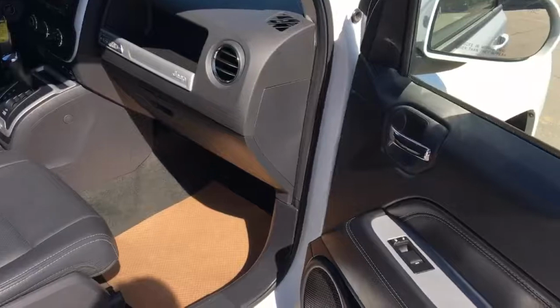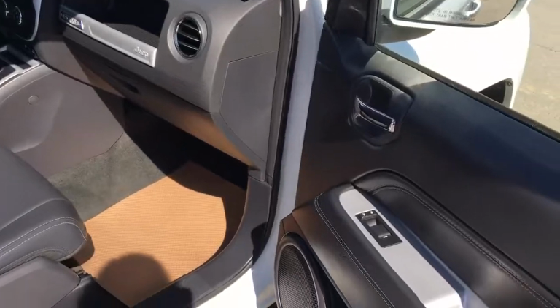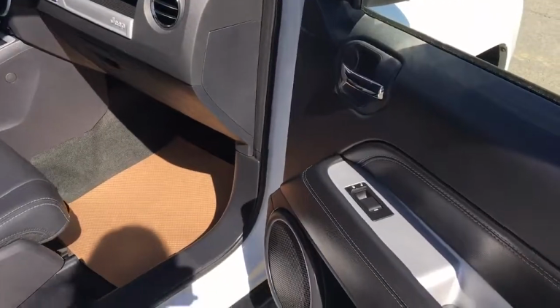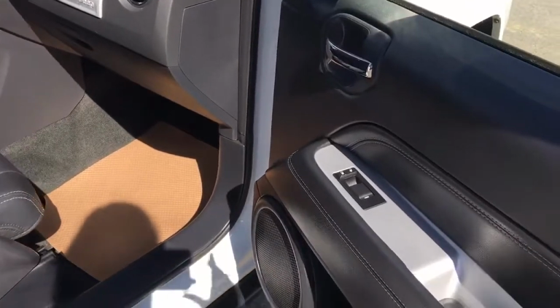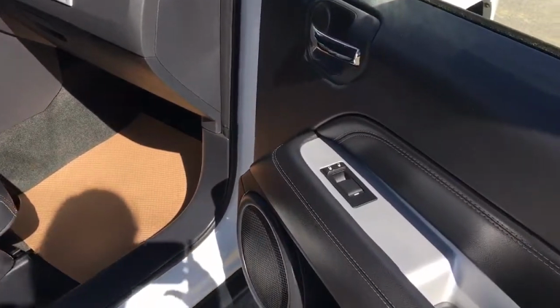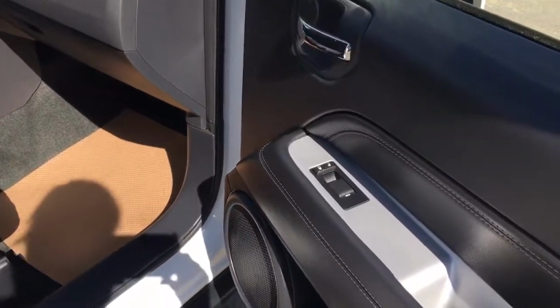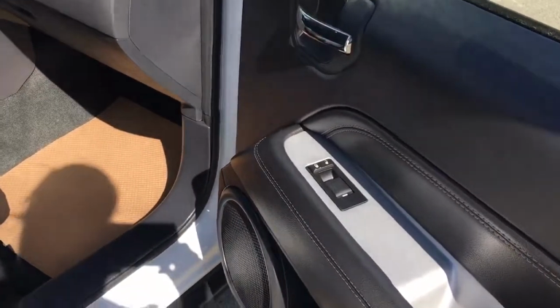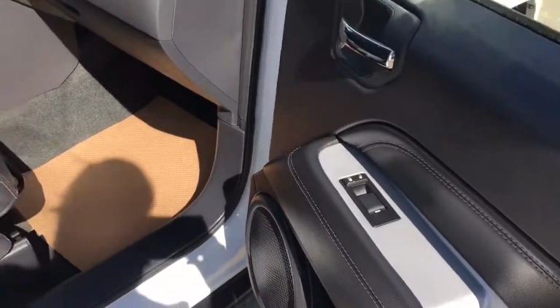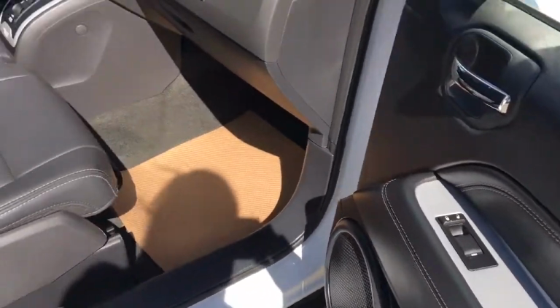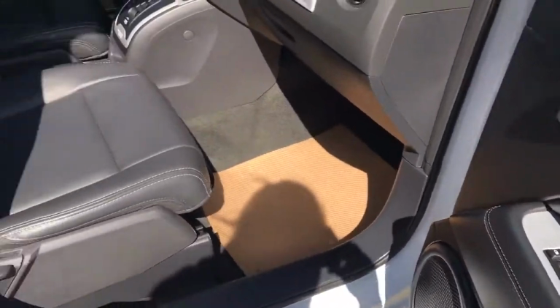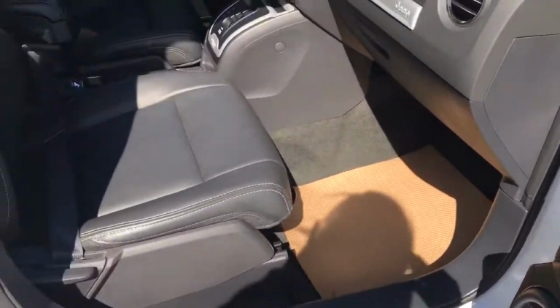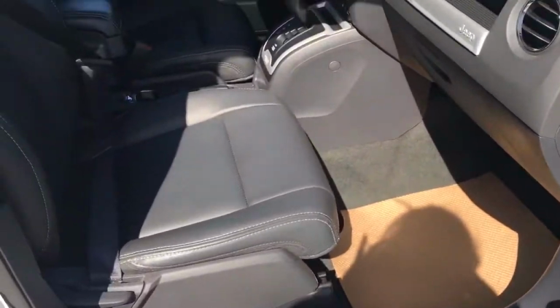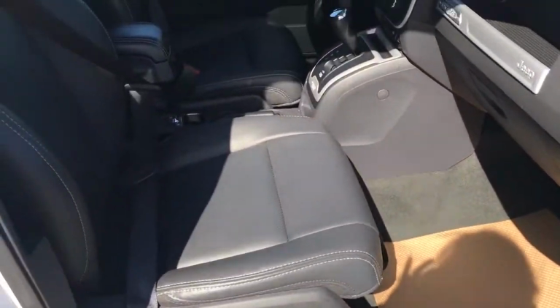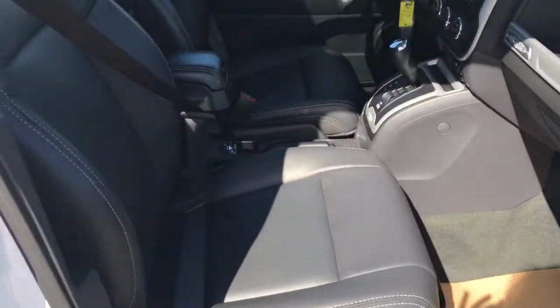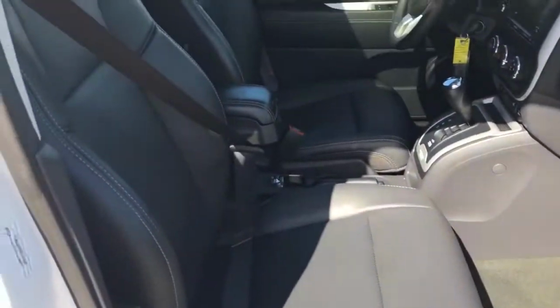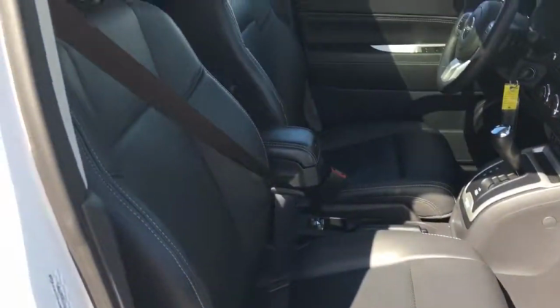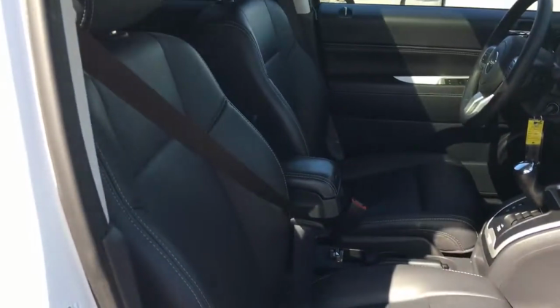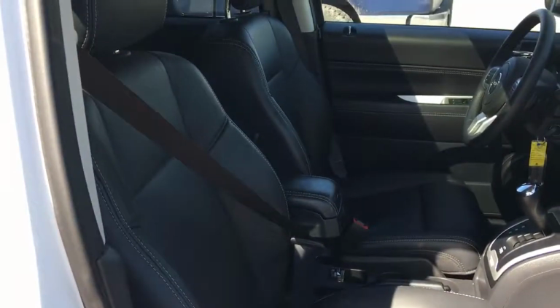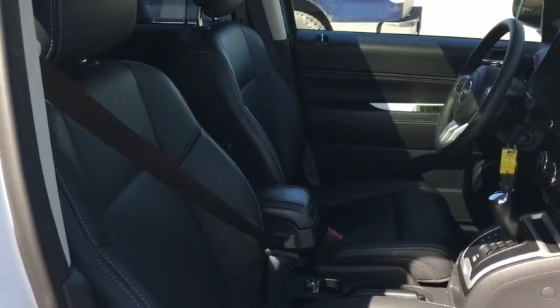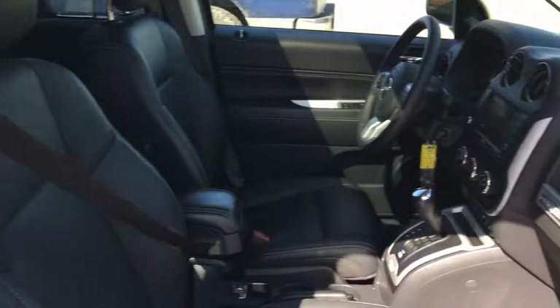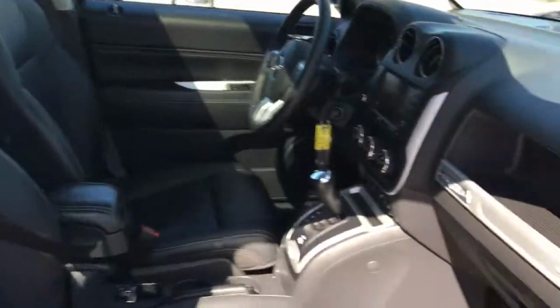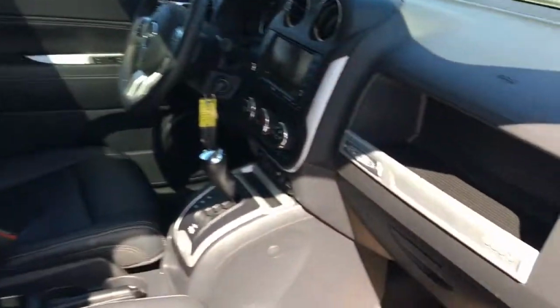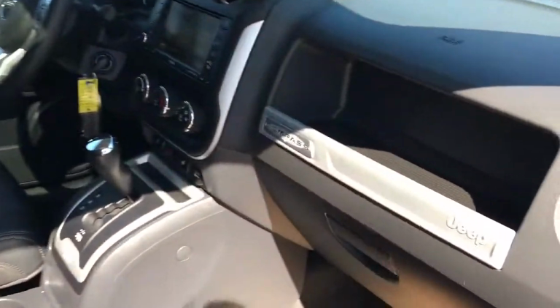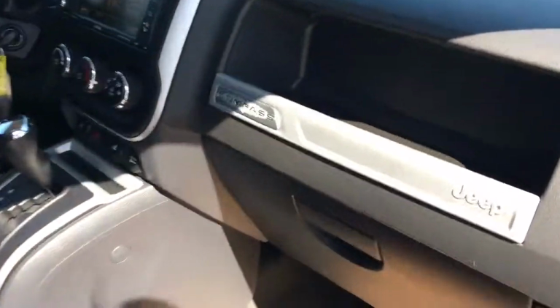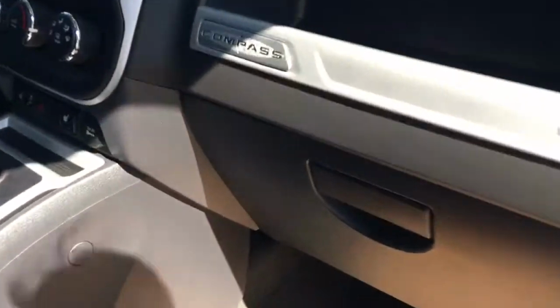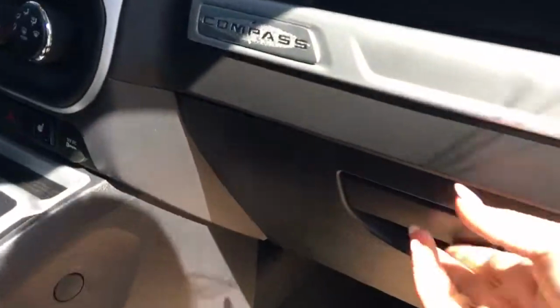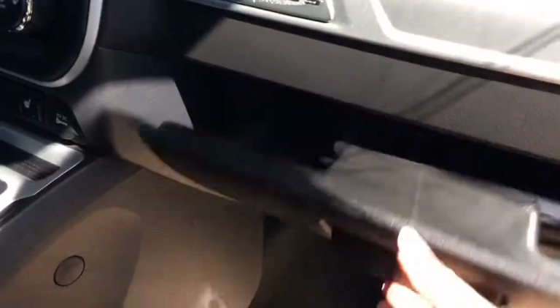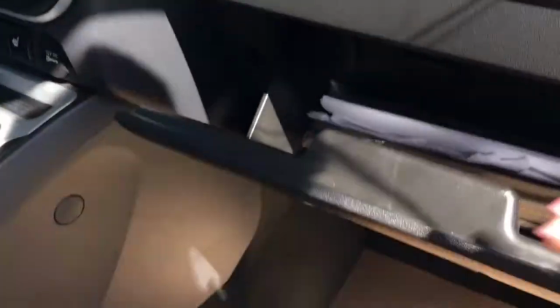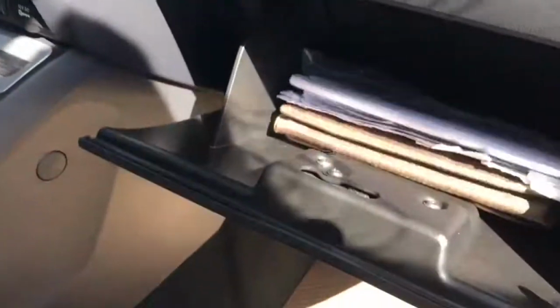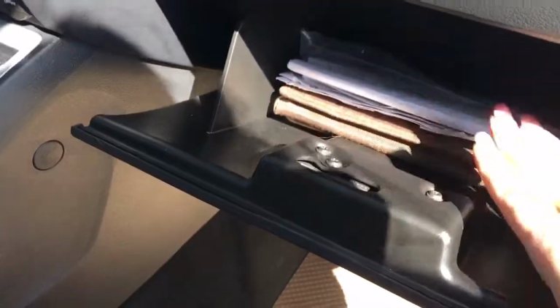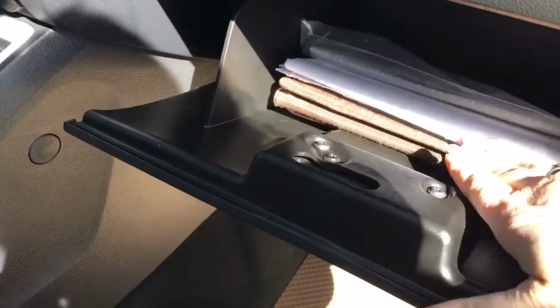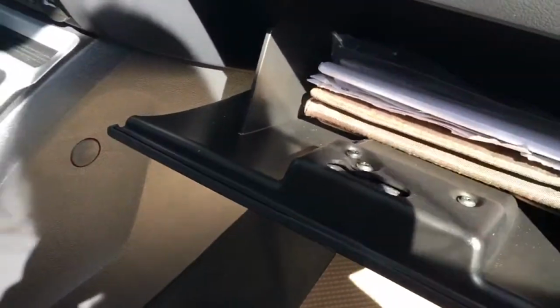You have power locks and power window. The passenger seat is manually adjusted. And of course you have your glove compartment with your owner's manual.